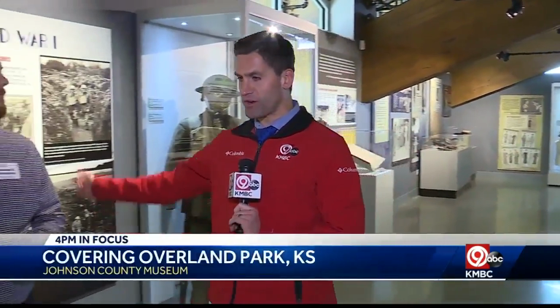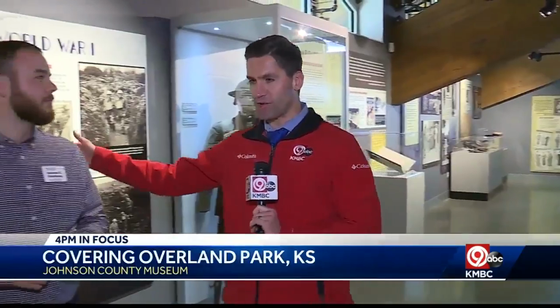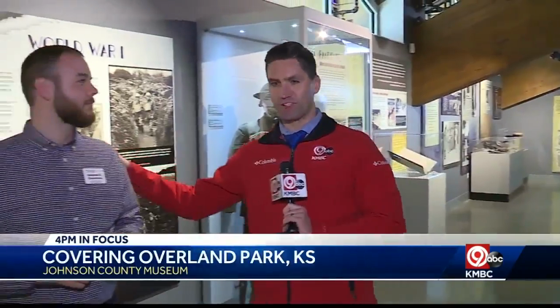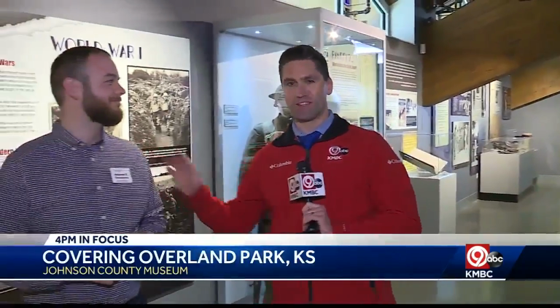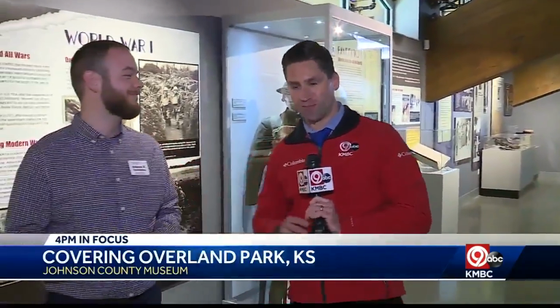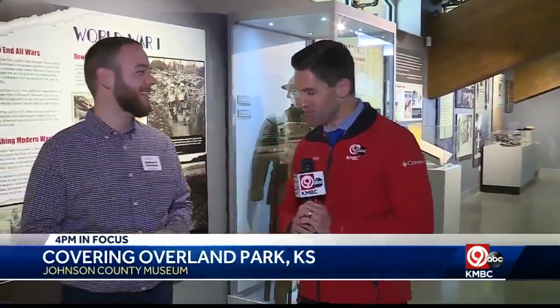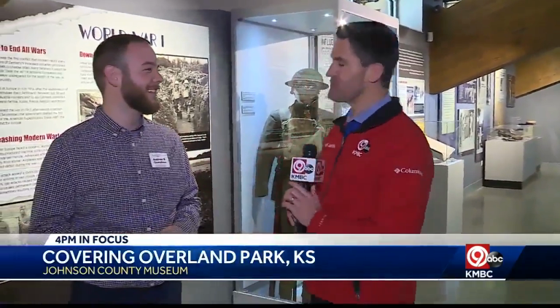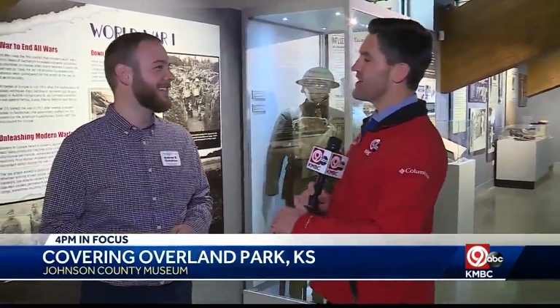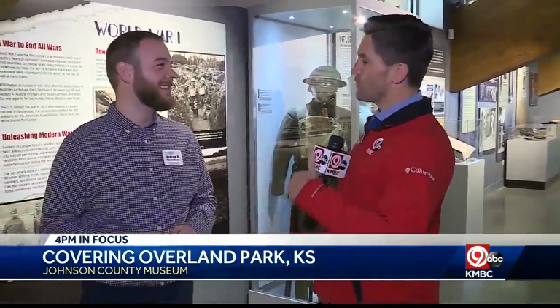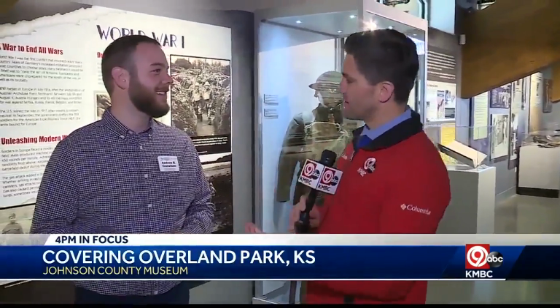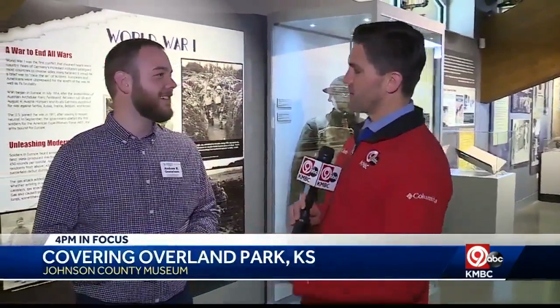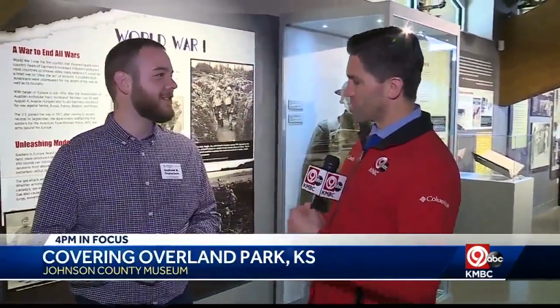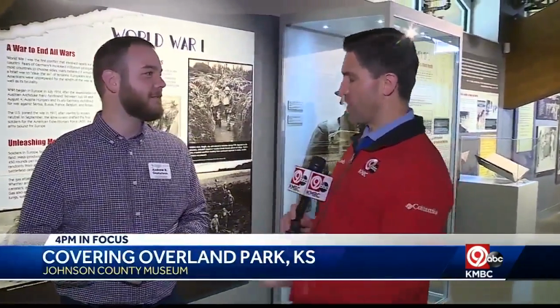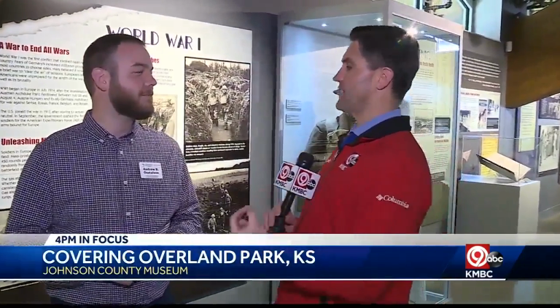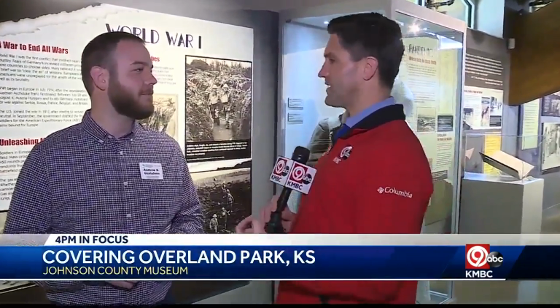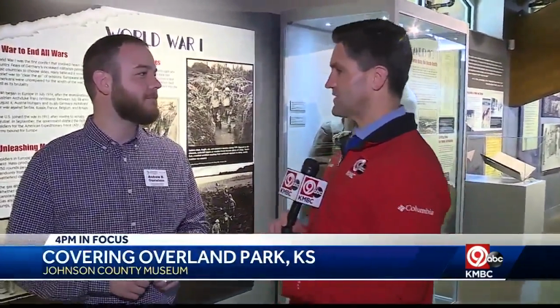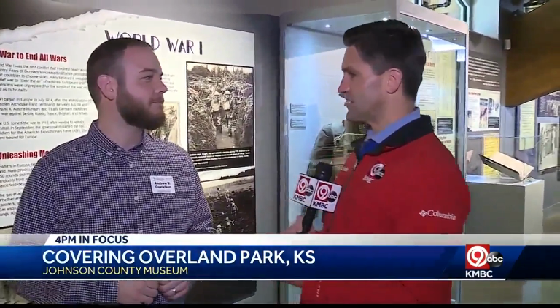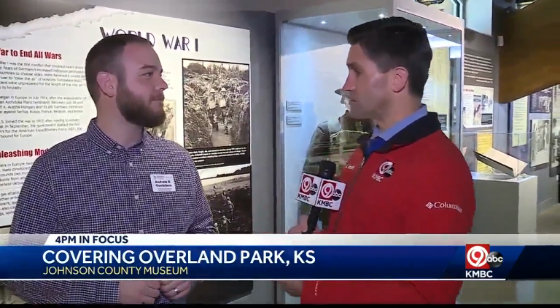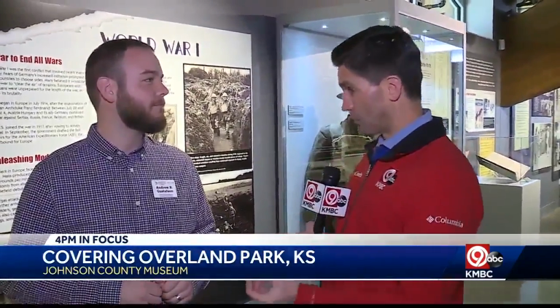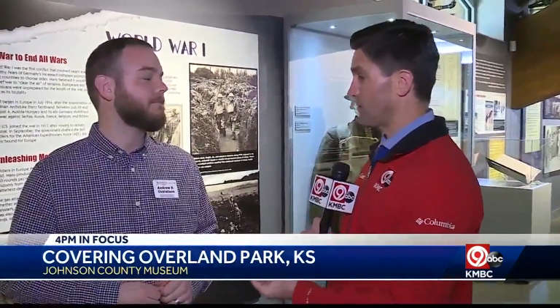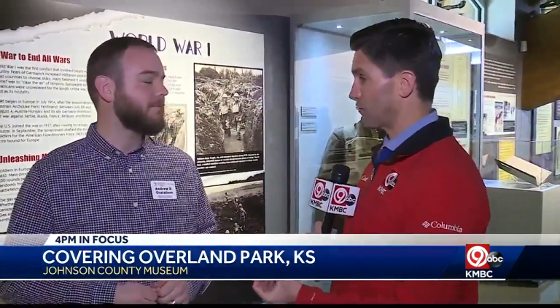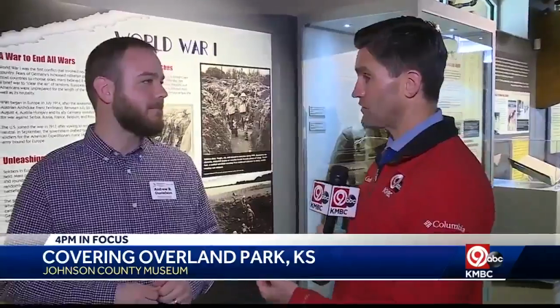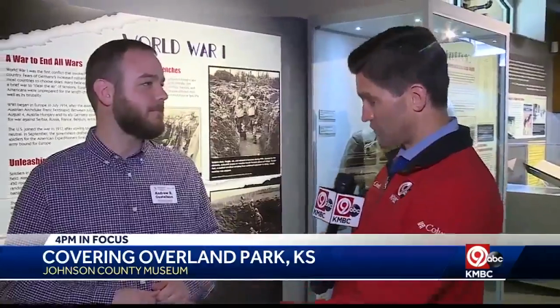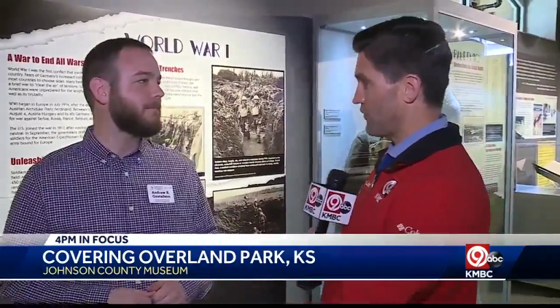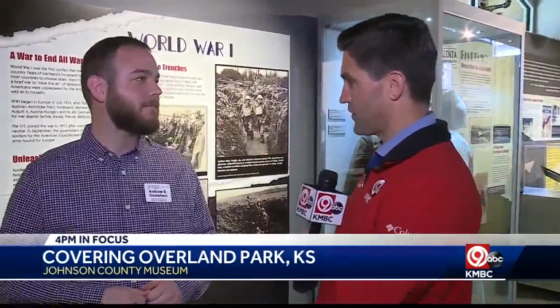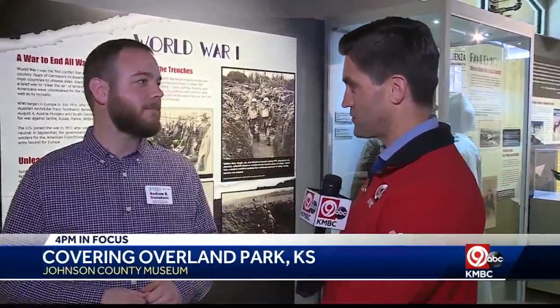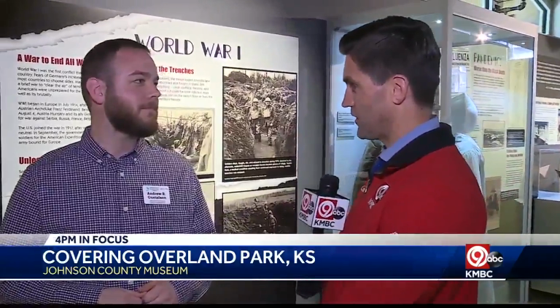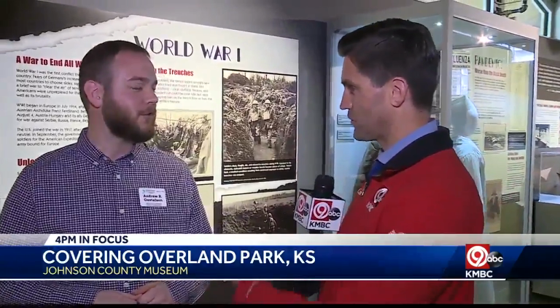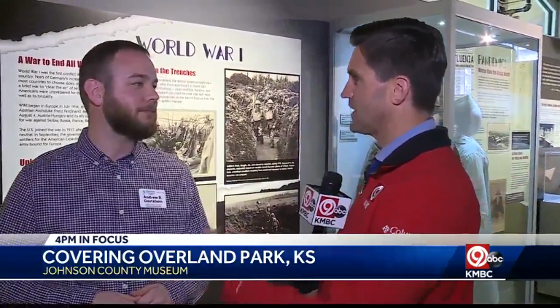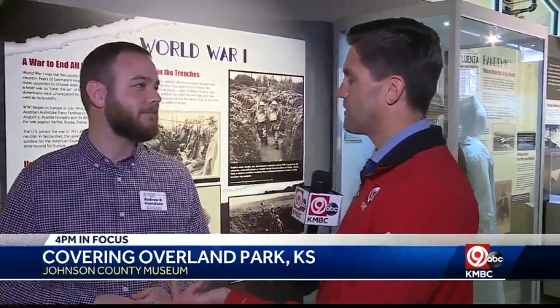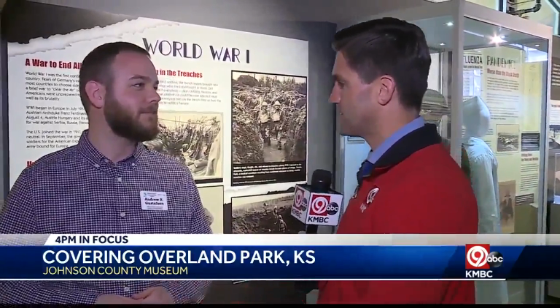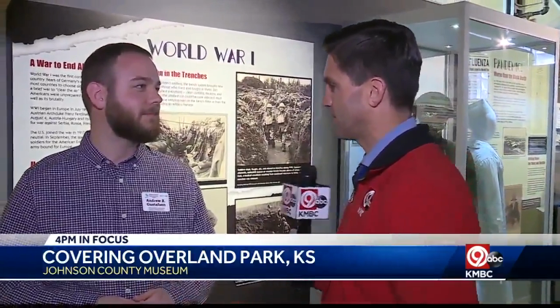I'm going to bring in Andrew Gustafson again with the museum. And we want to talk about a very prominent Kansas City figure — he was a World War I veteran. There's actually an artifact here on display. But first, tell us about his life.